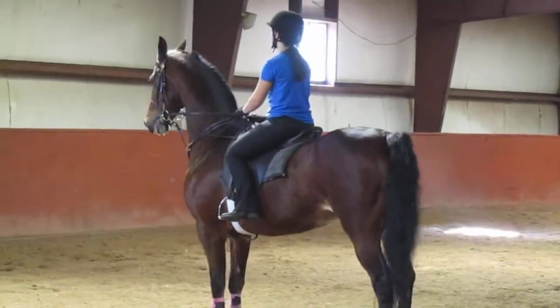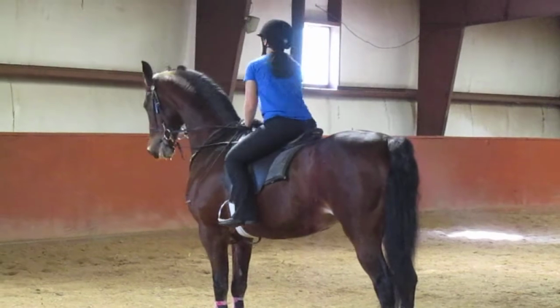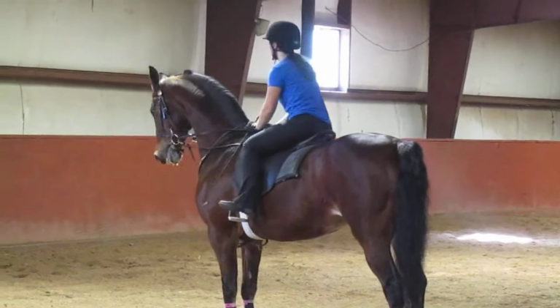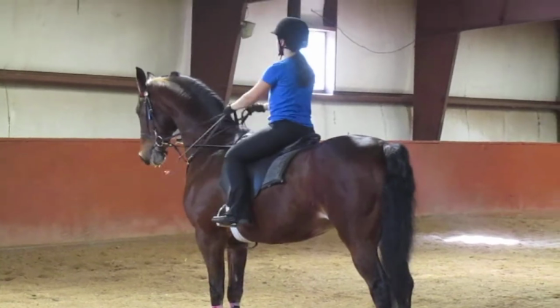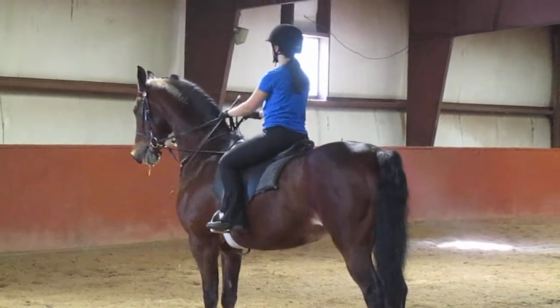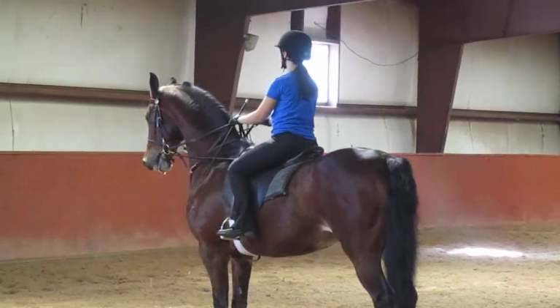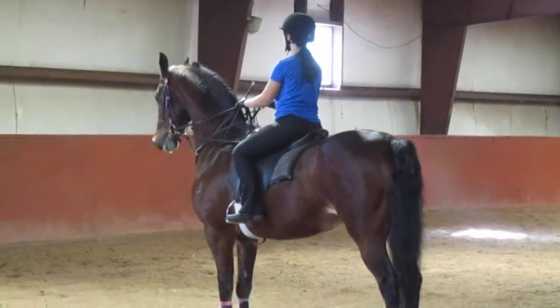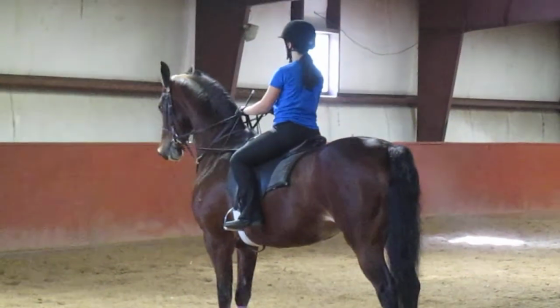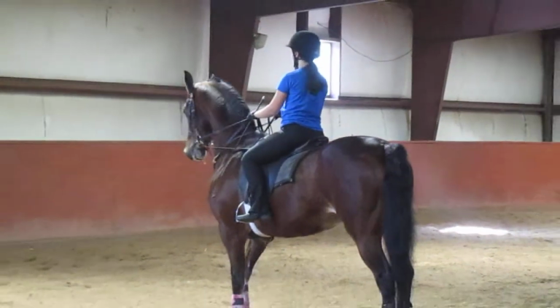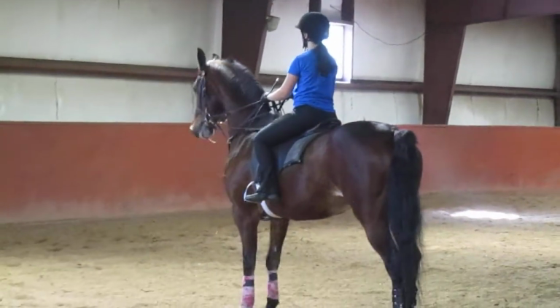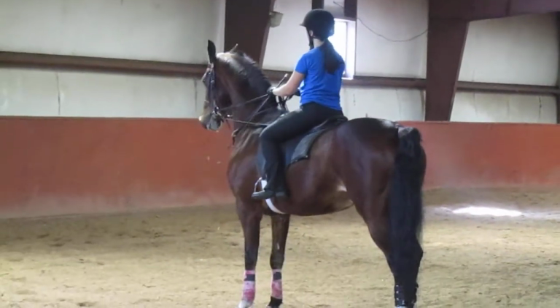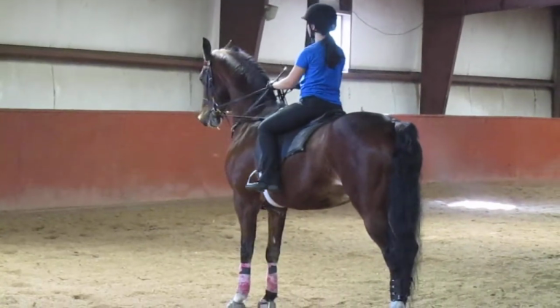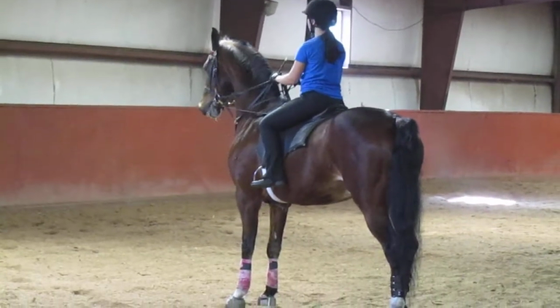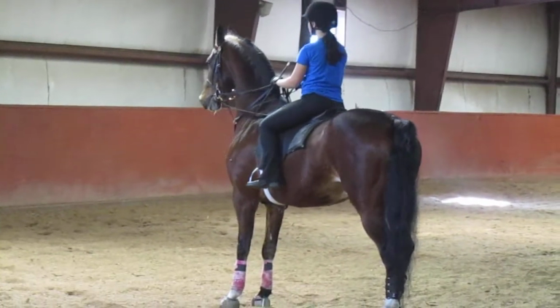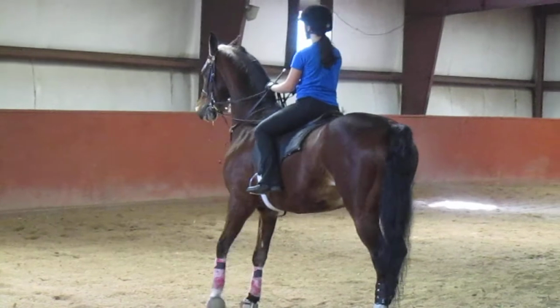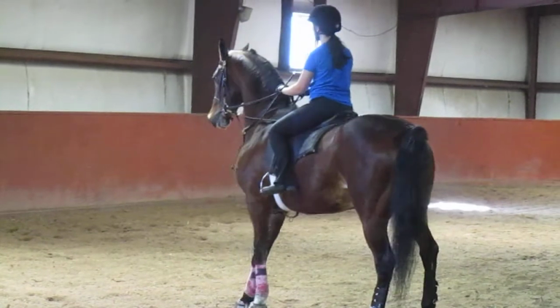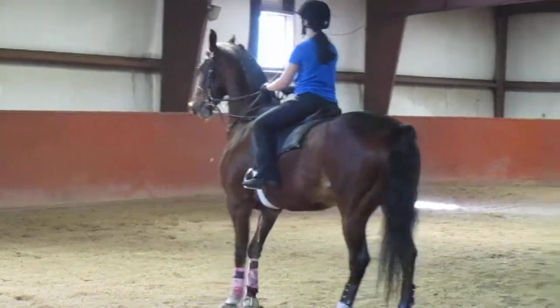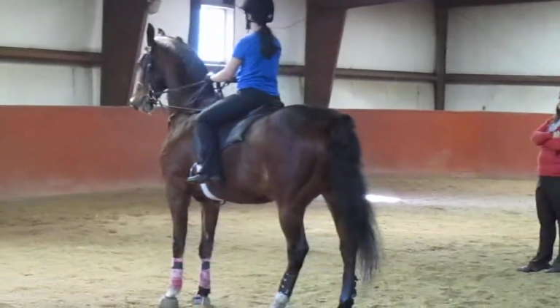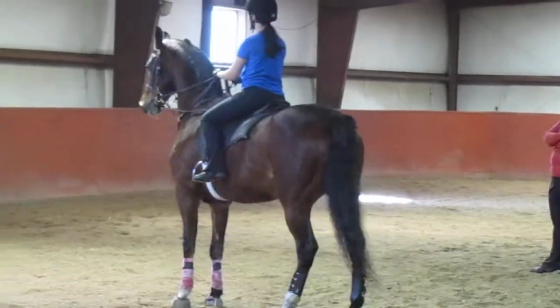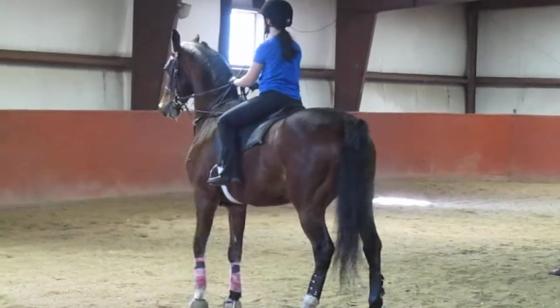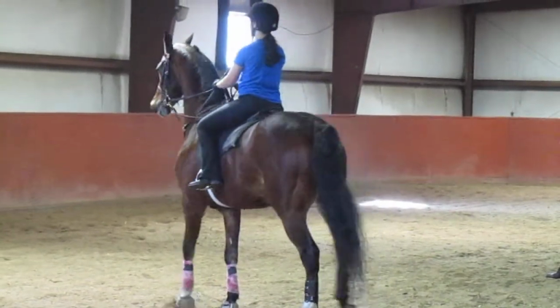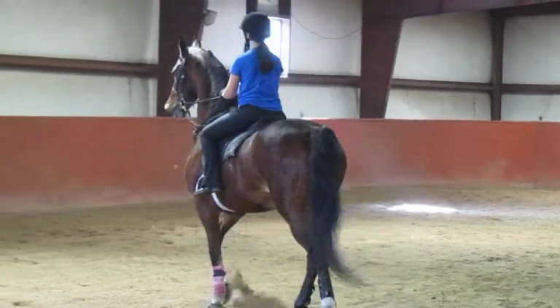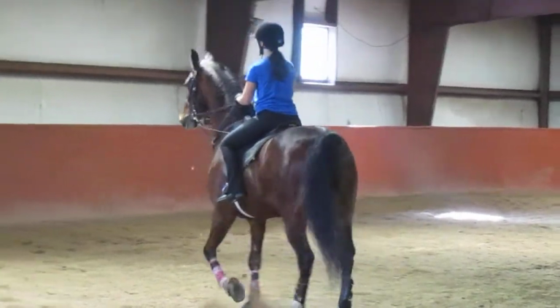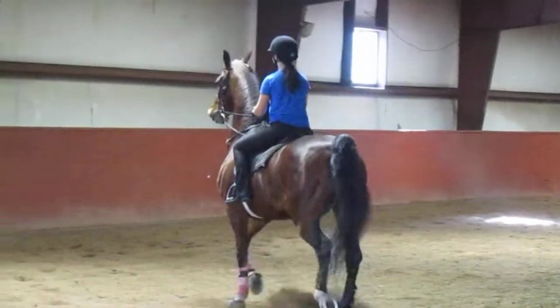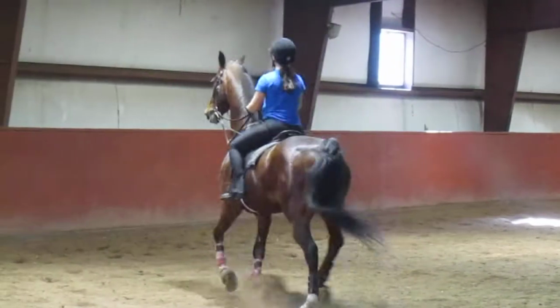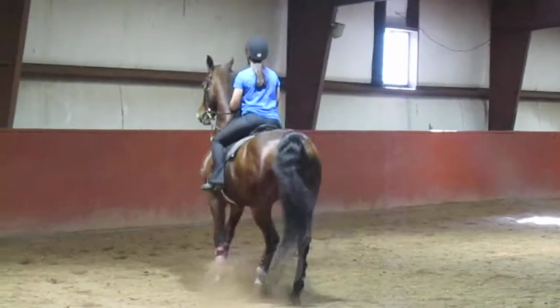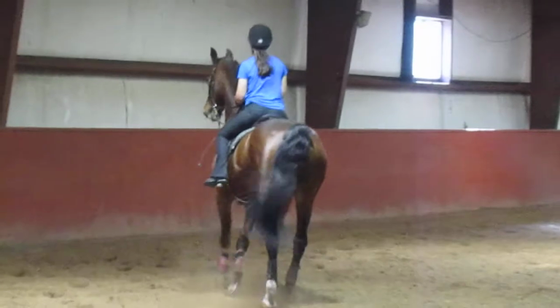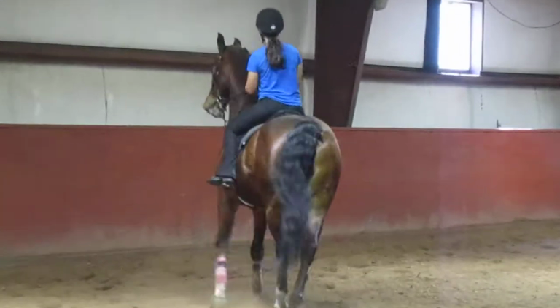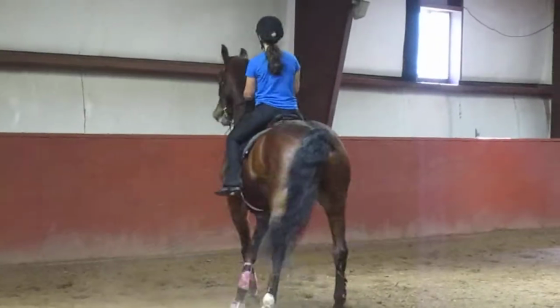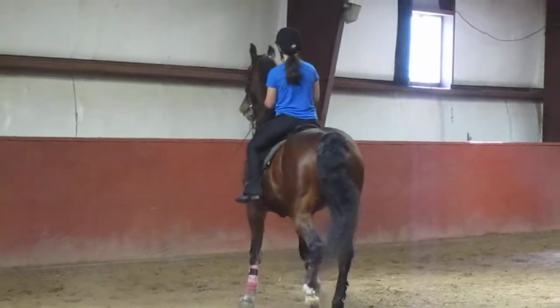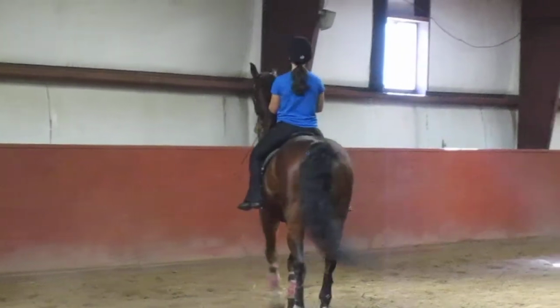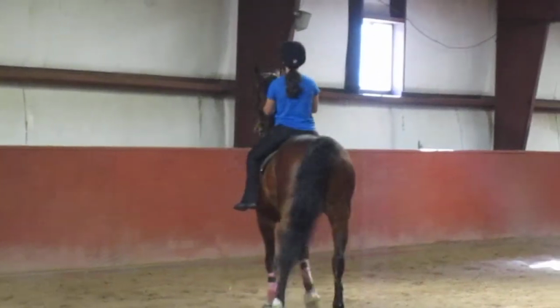This is a hard direction. This is a hard direction. Take your hands up. That's perfect.